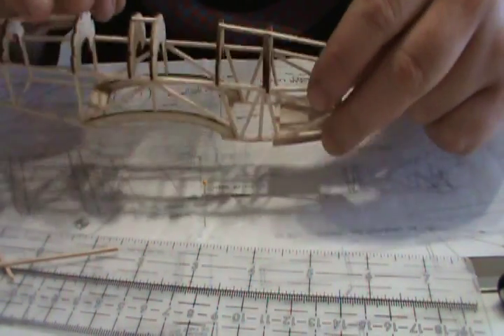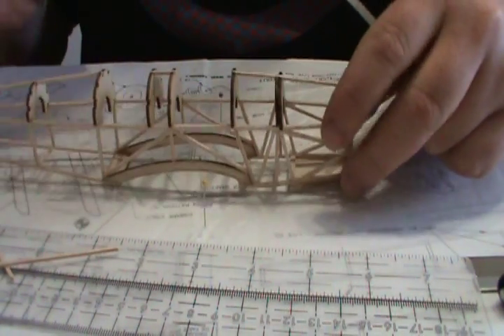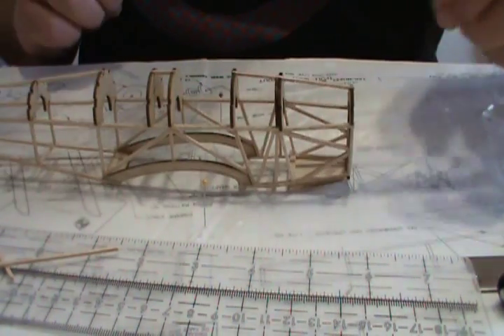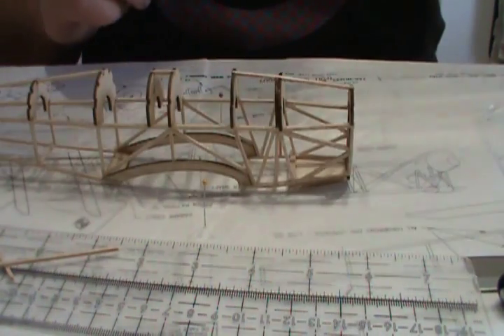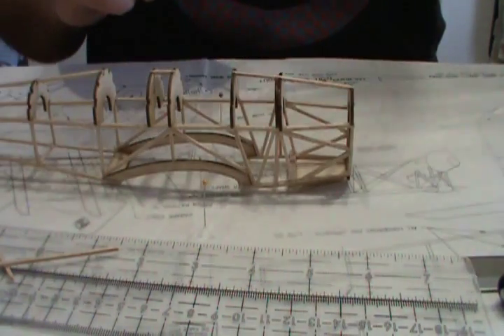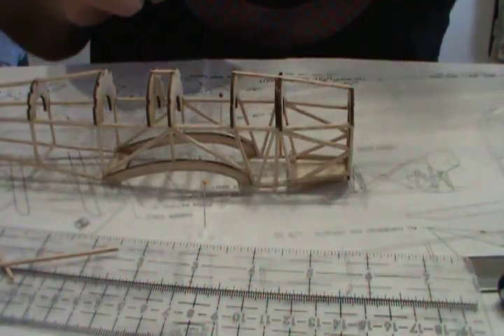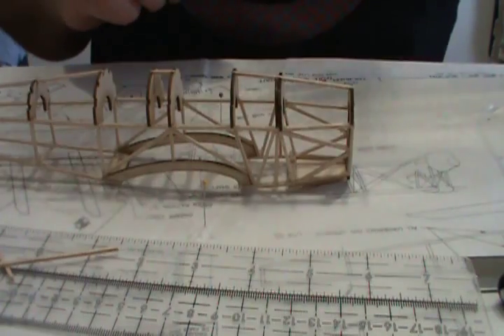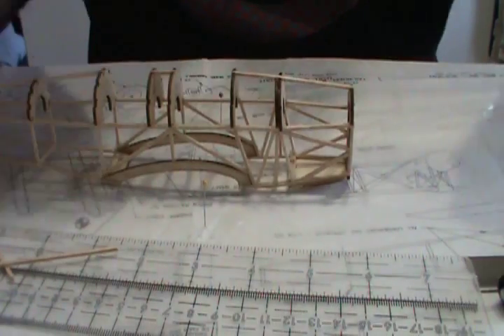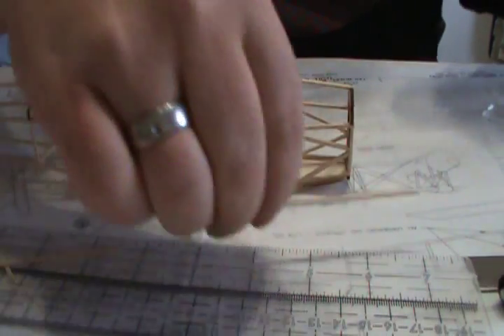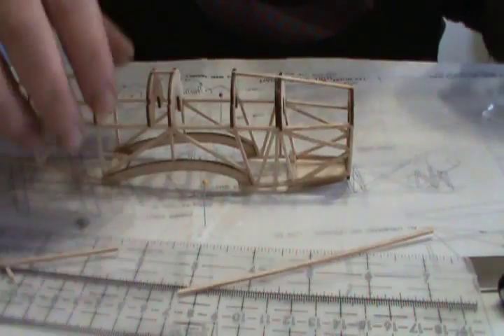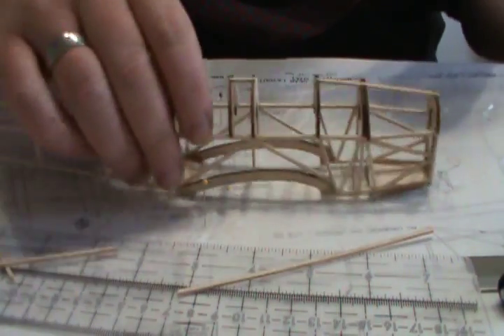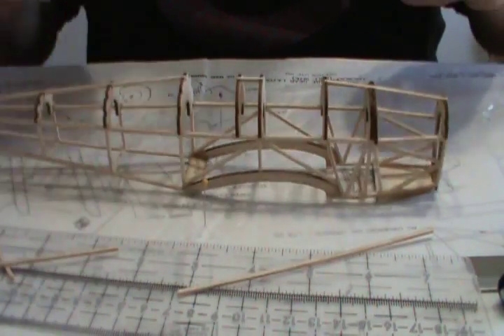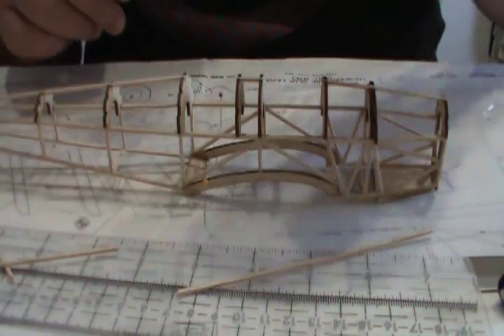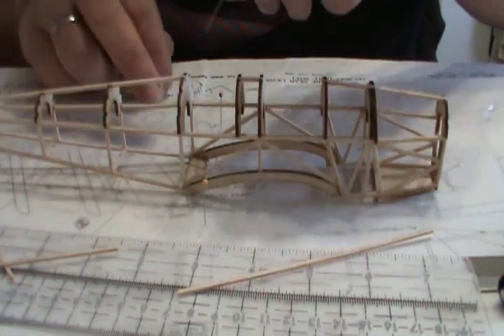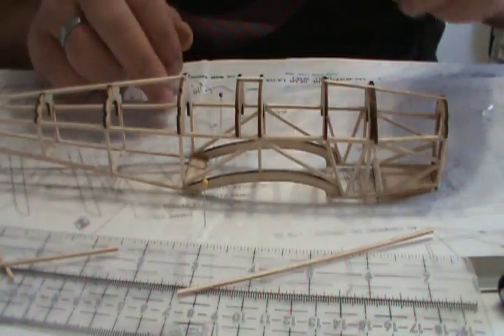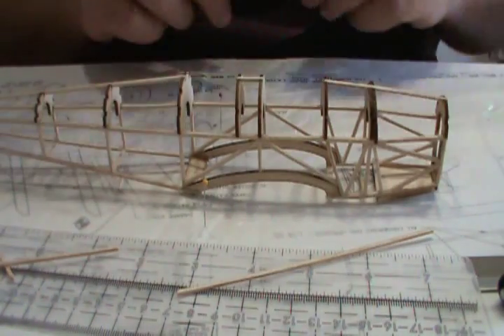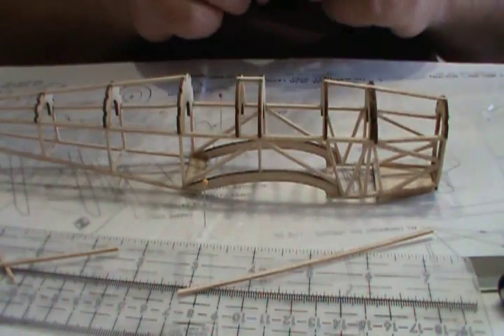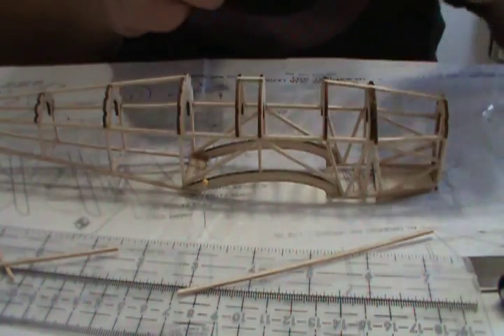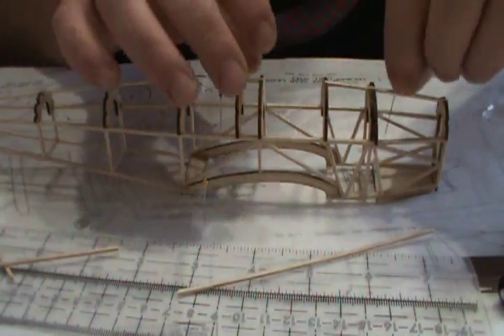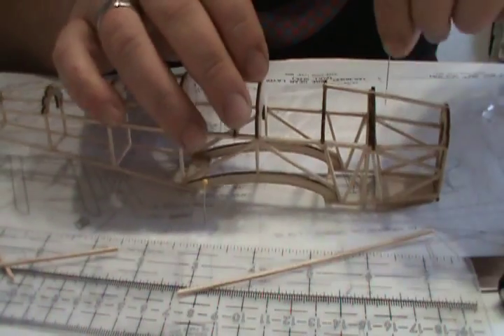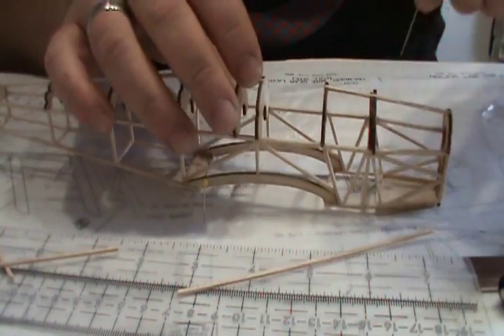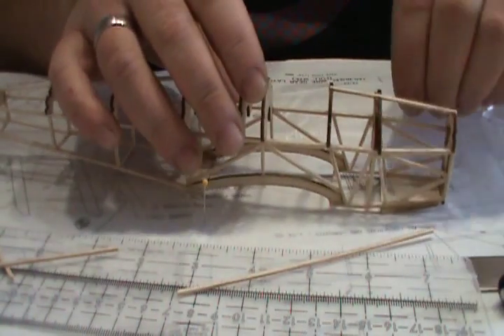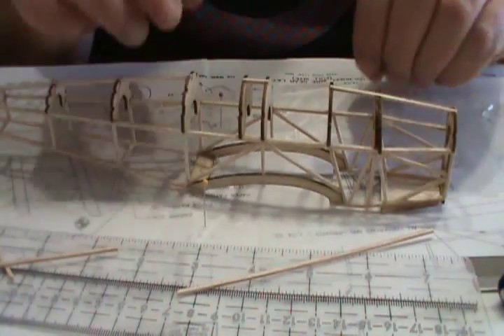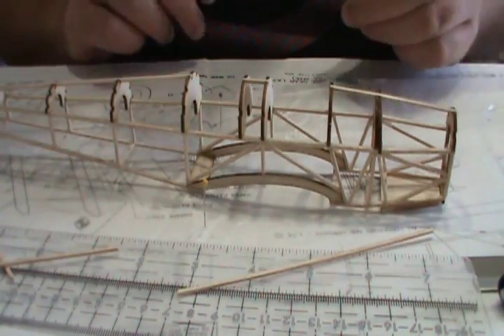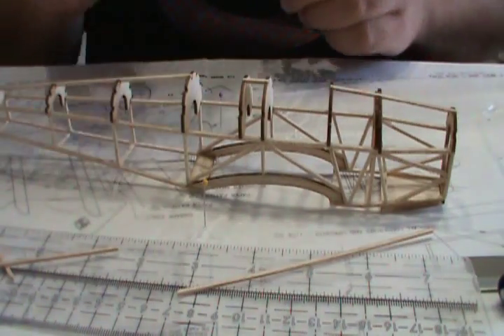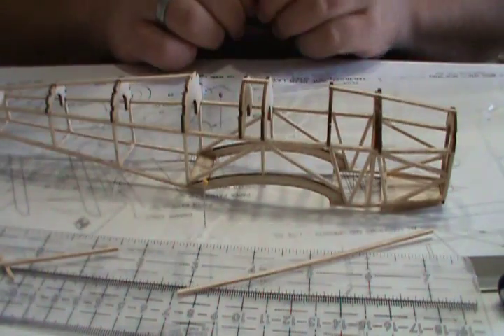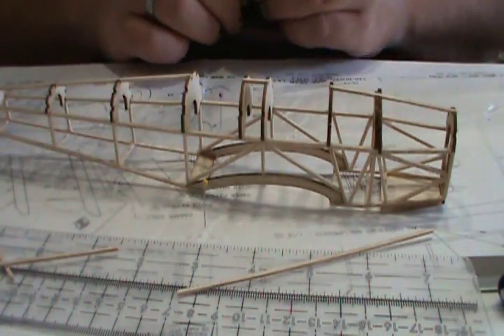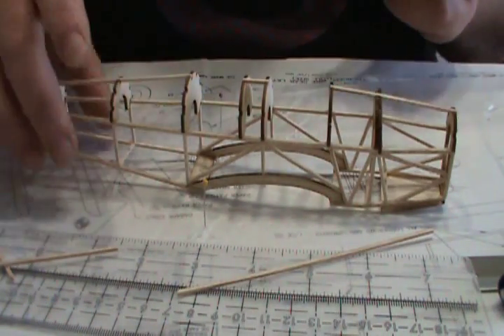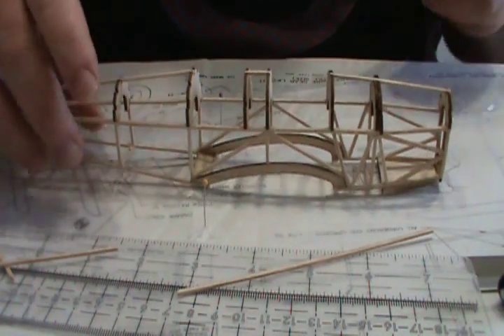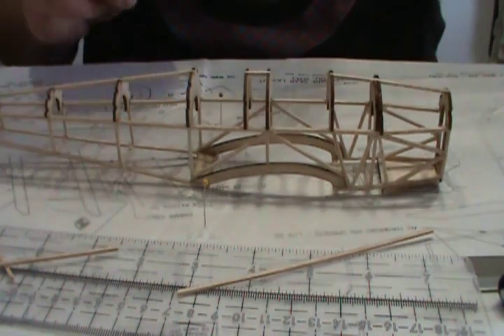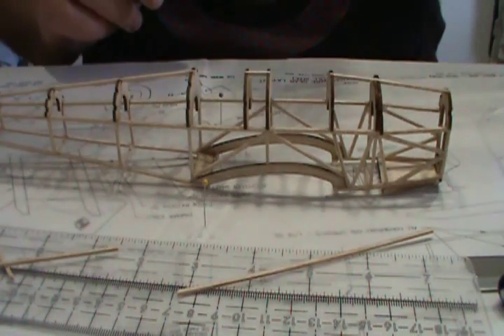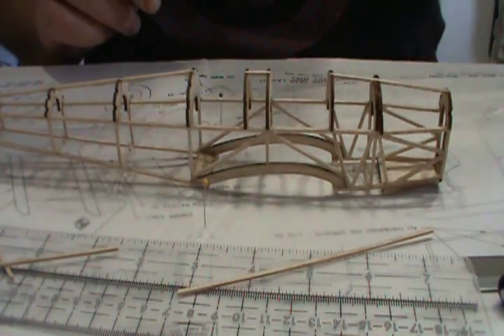If you want to keep your fuselage steady when you're doing stuff like this, you can find somewhere and pin it in if you want, or just leave it loose — it's fine.